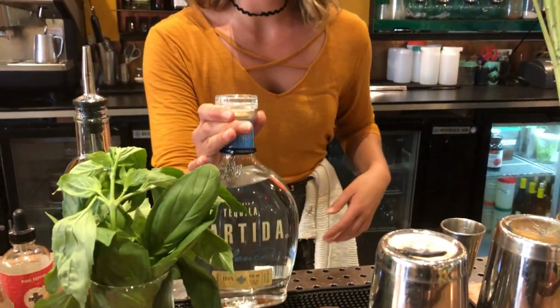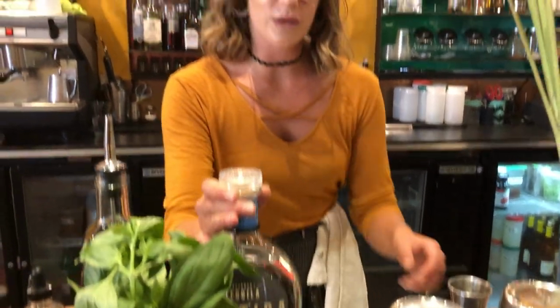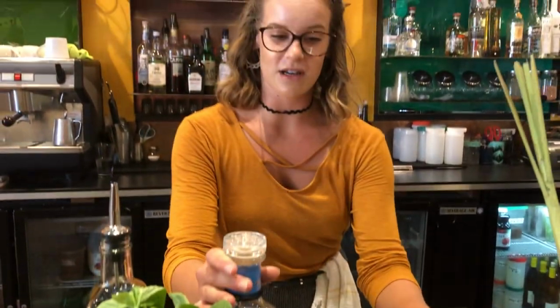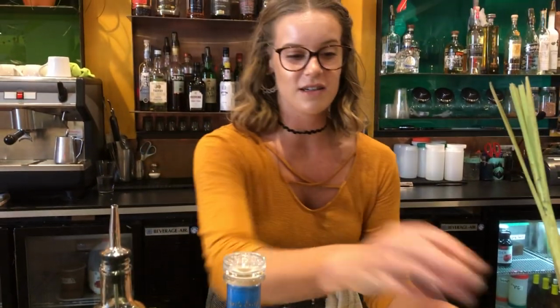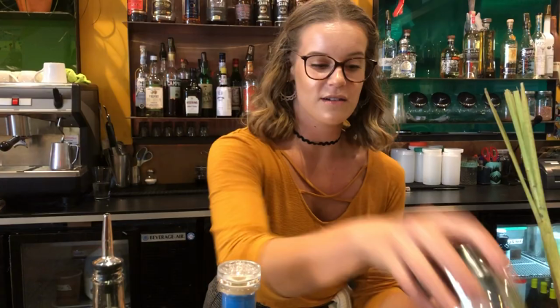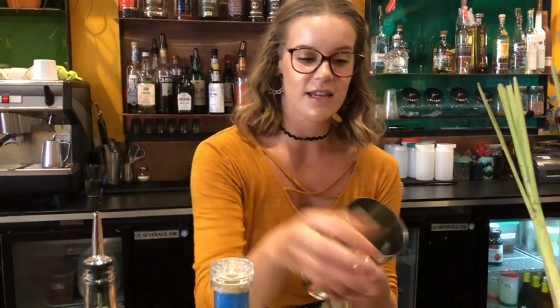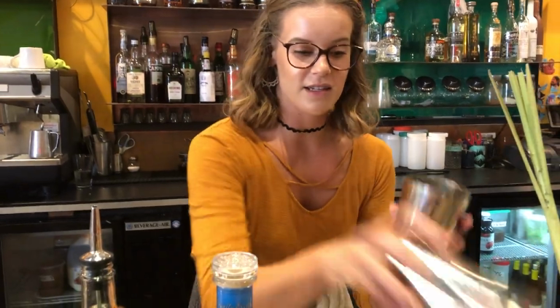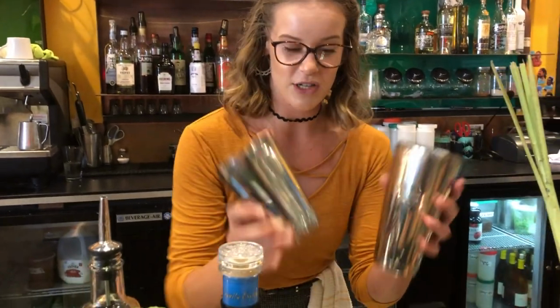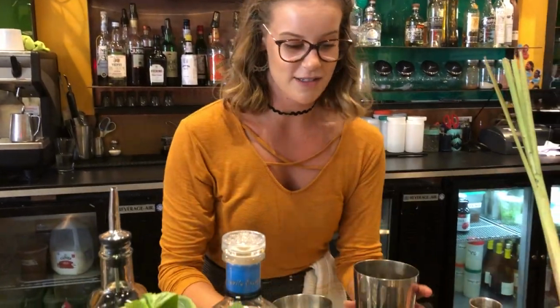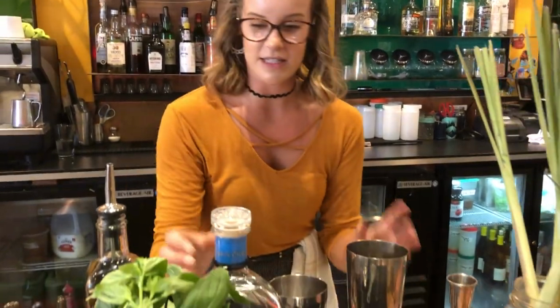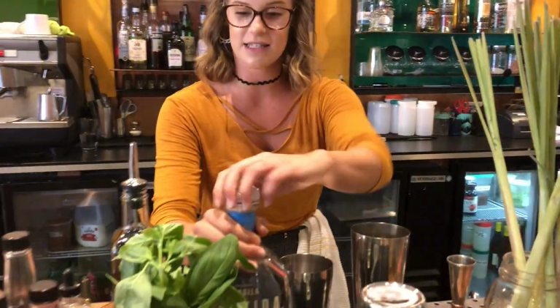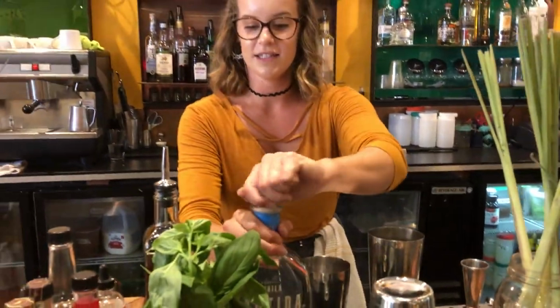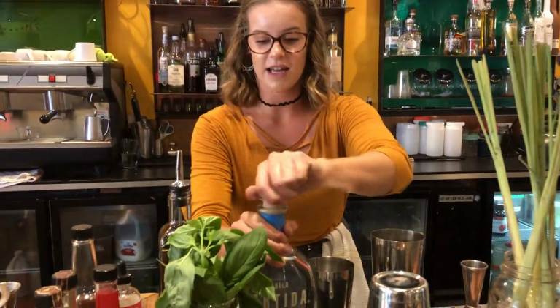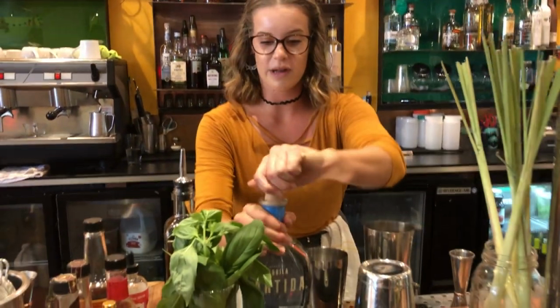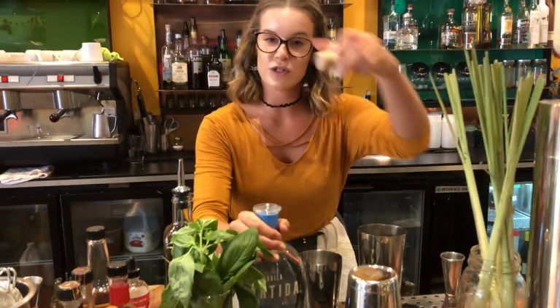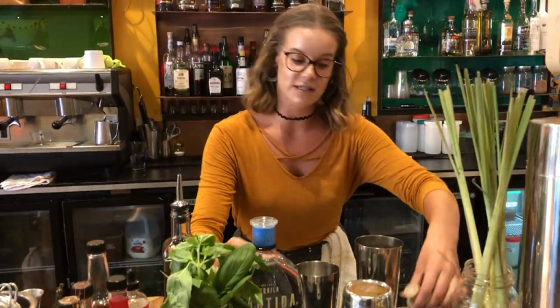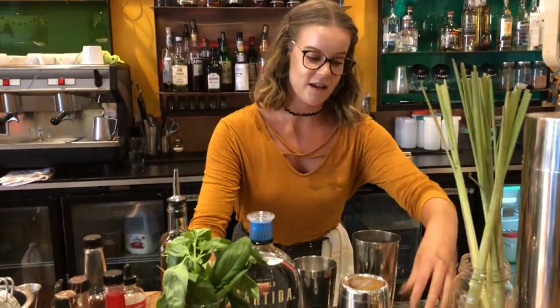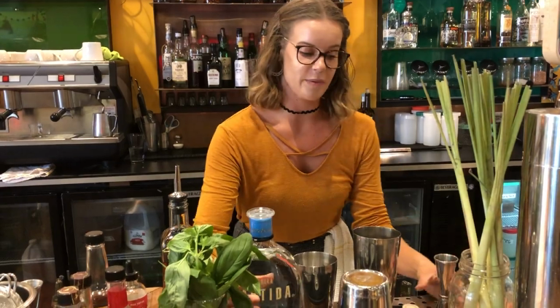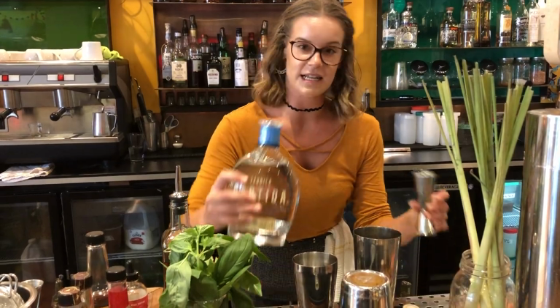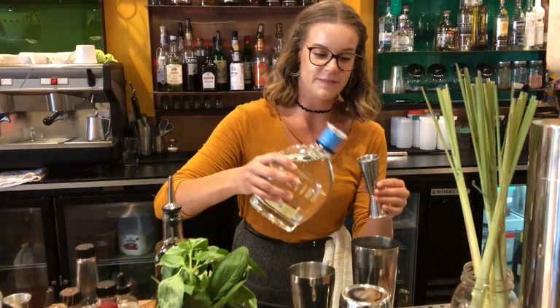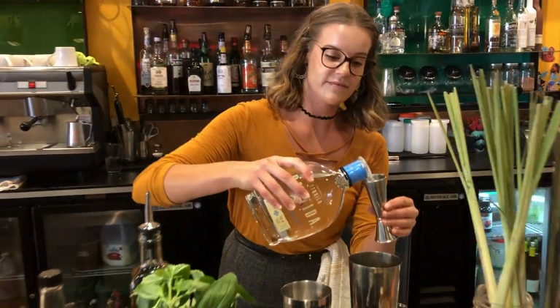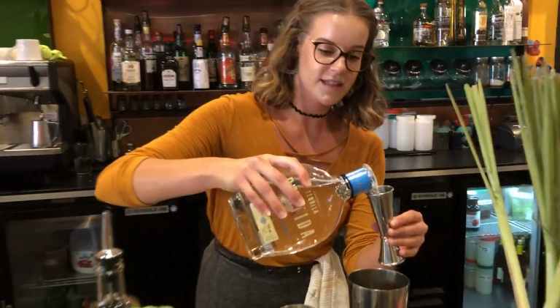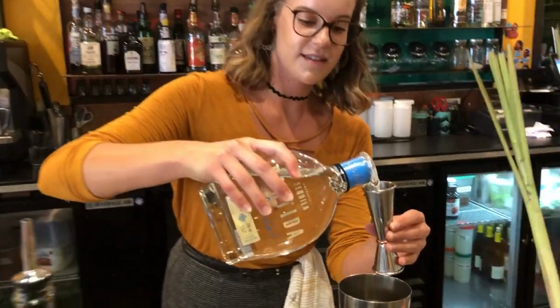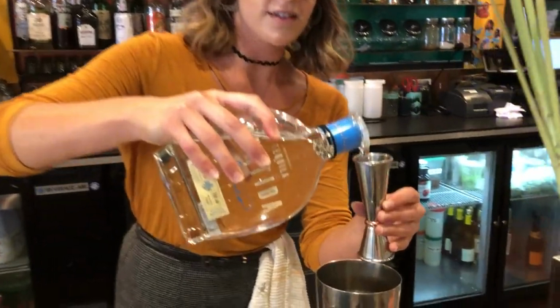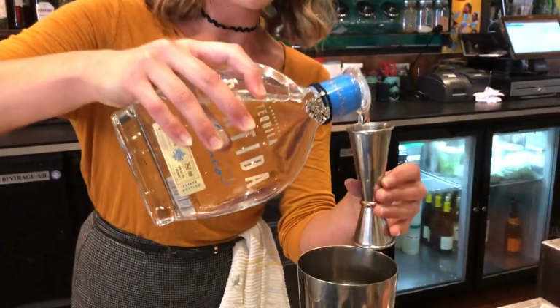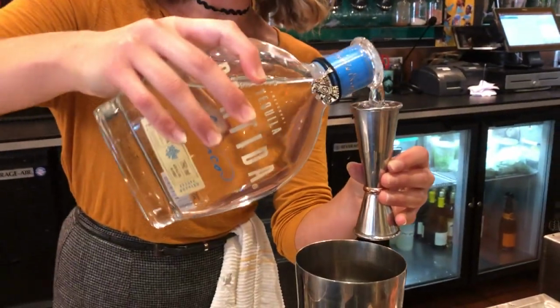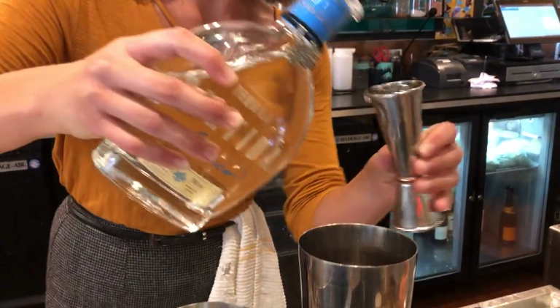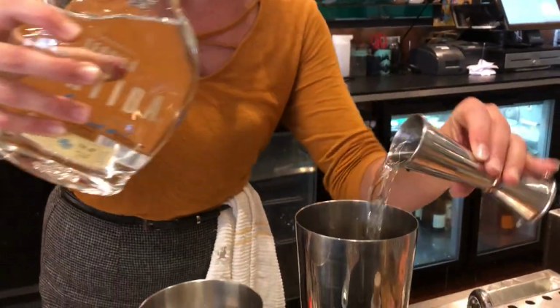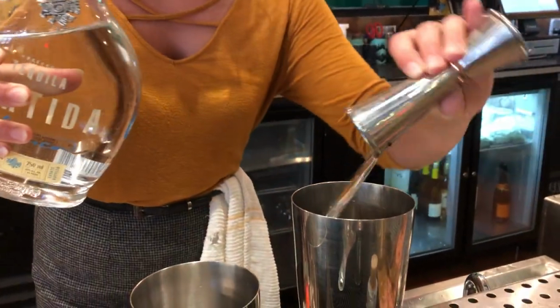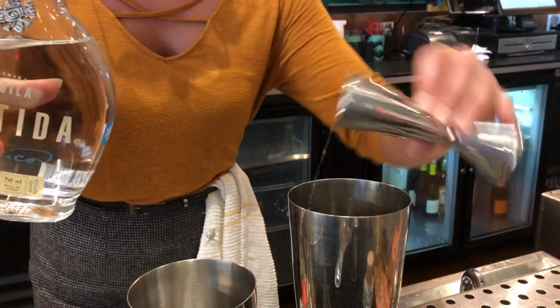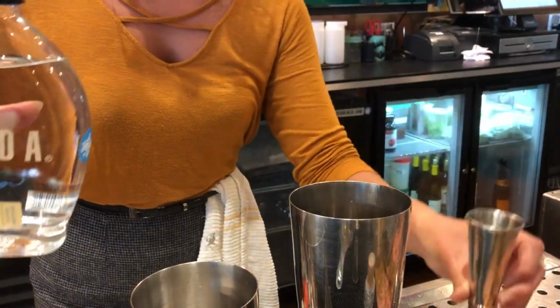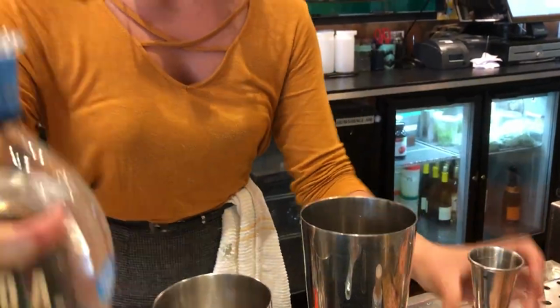We will start by taking our shaker tins and pouring about two ounces of the Partida. Just dump that right on in.